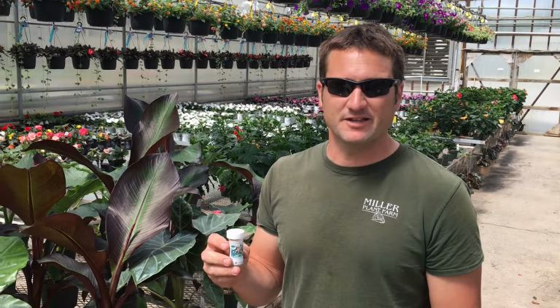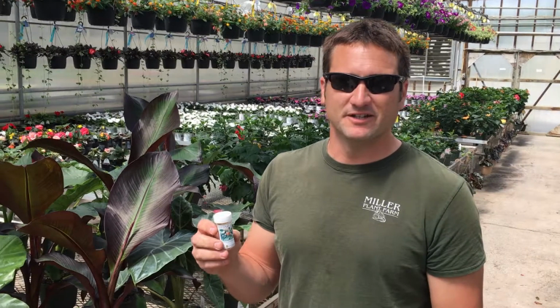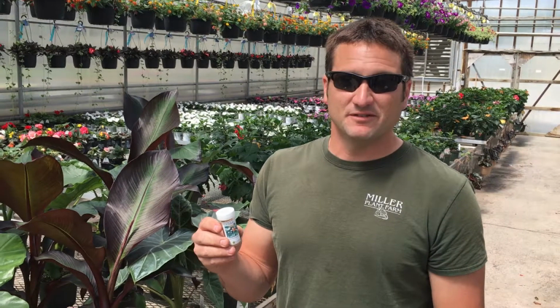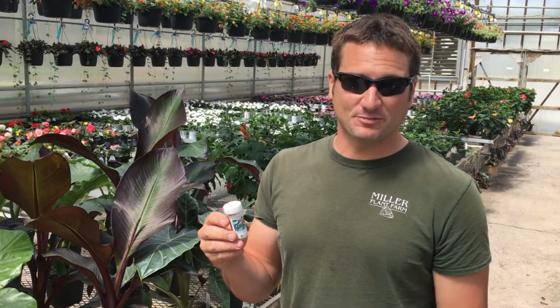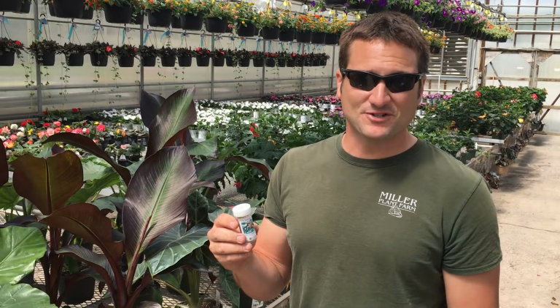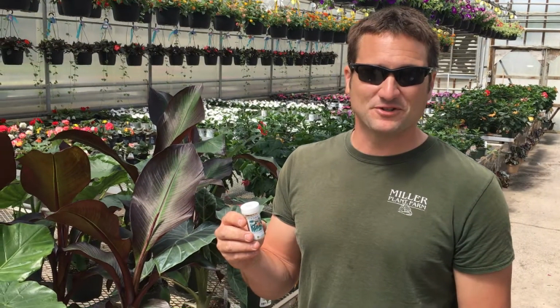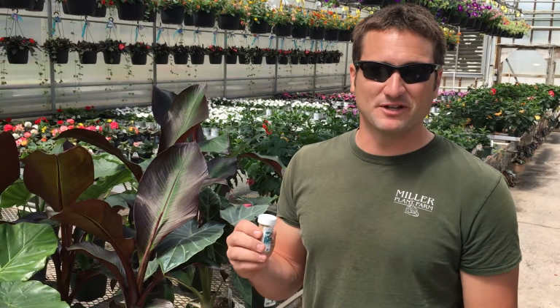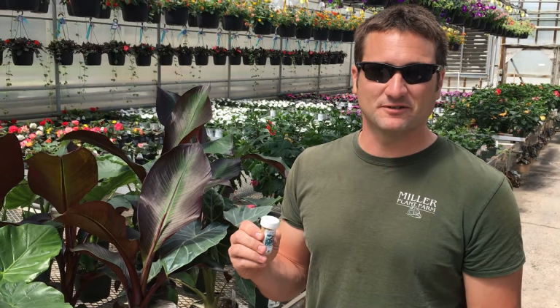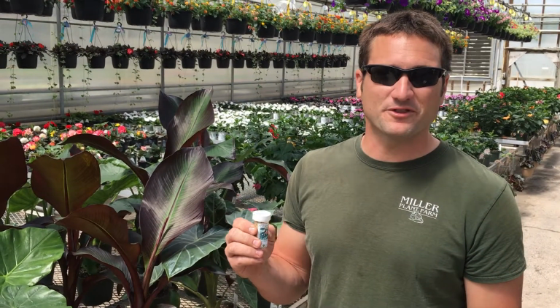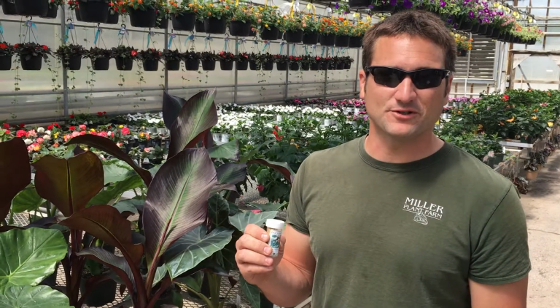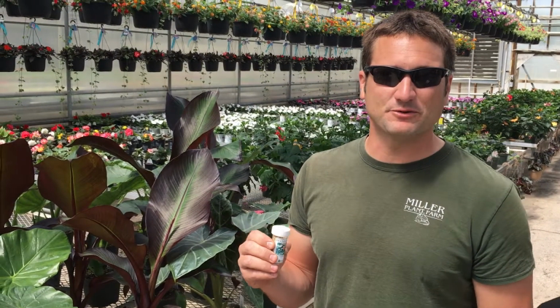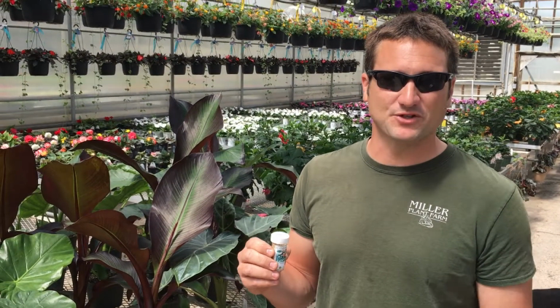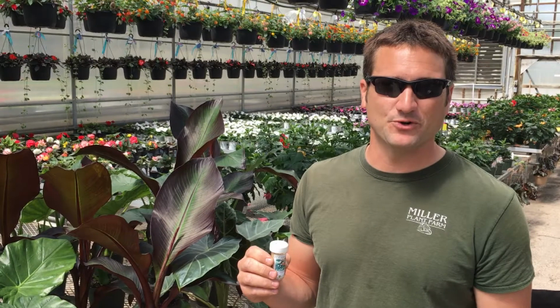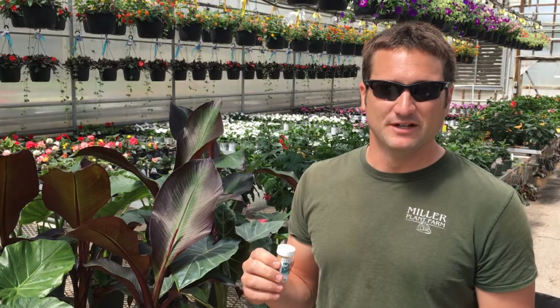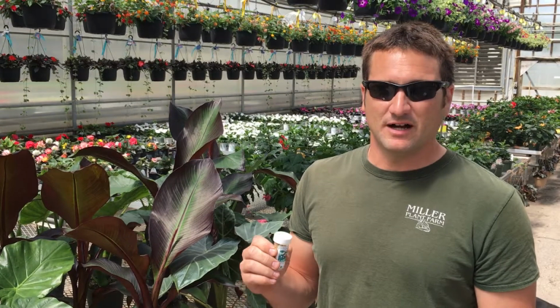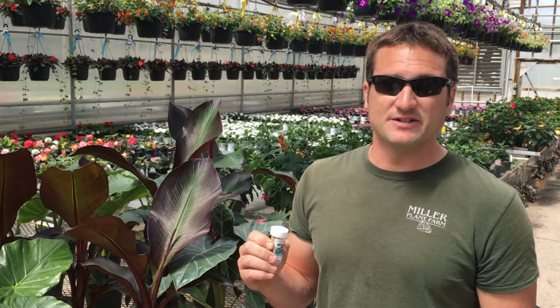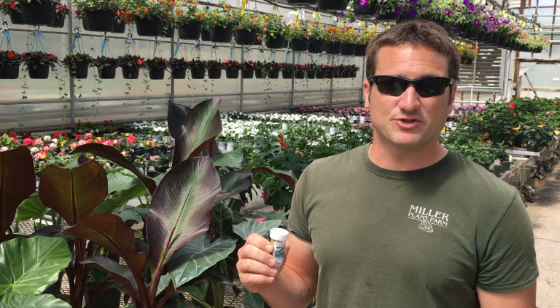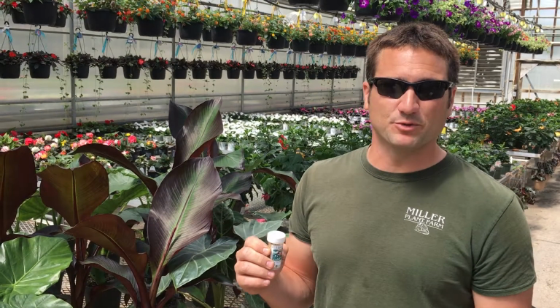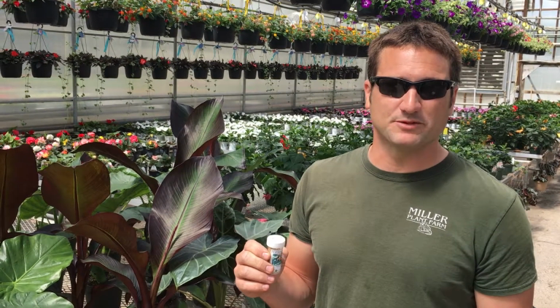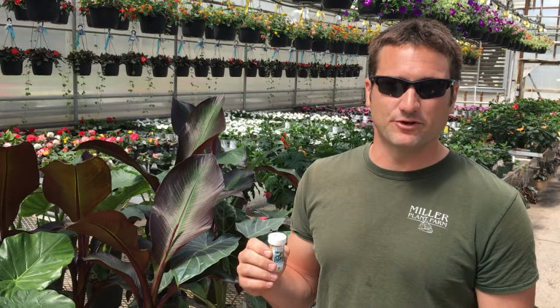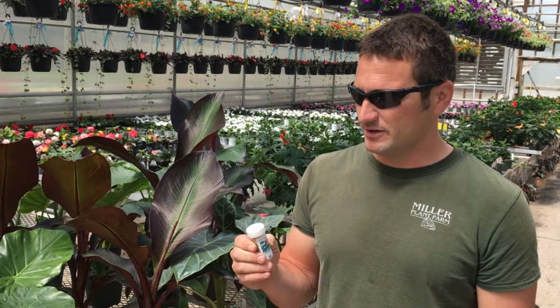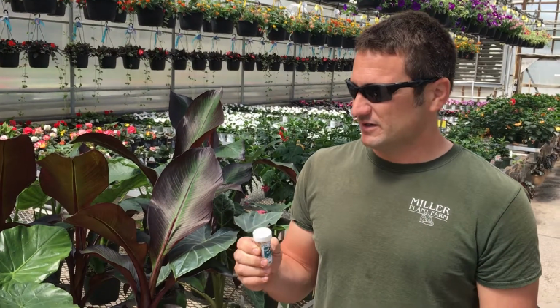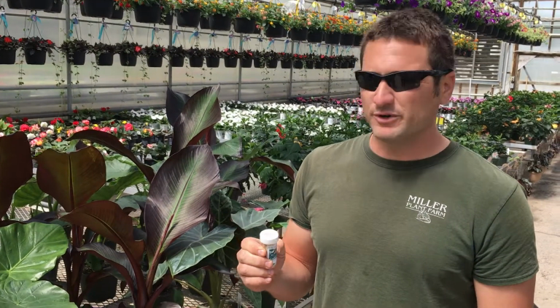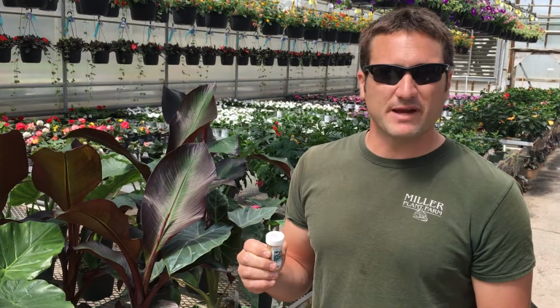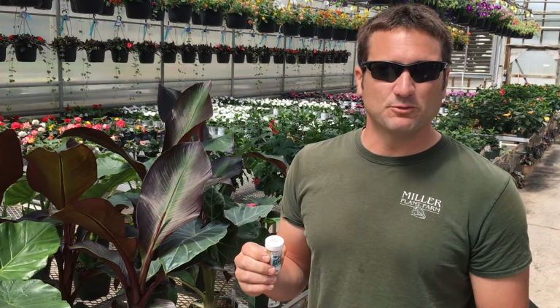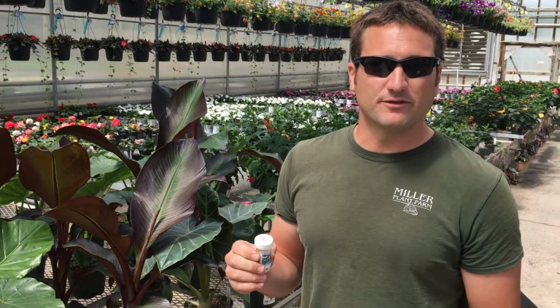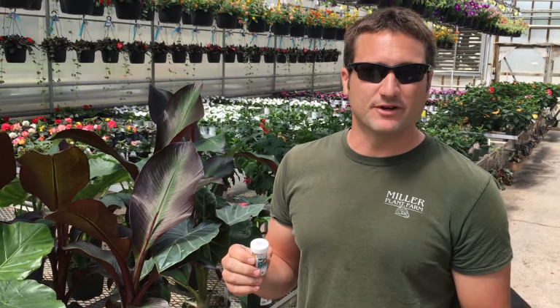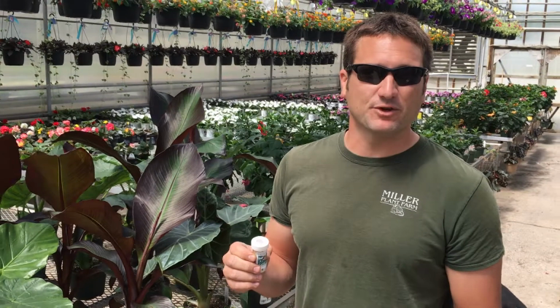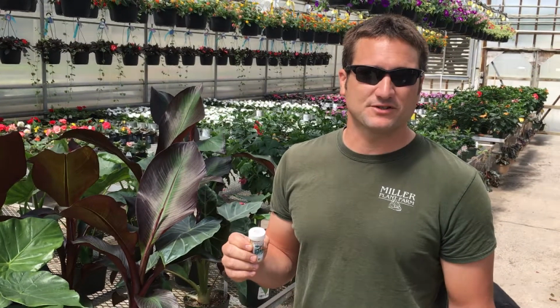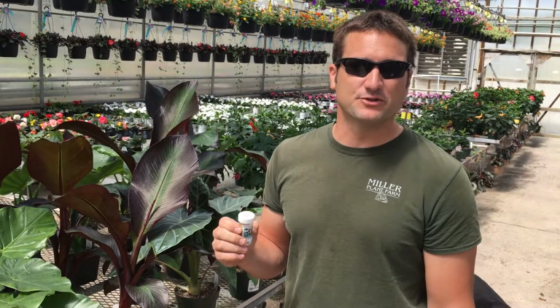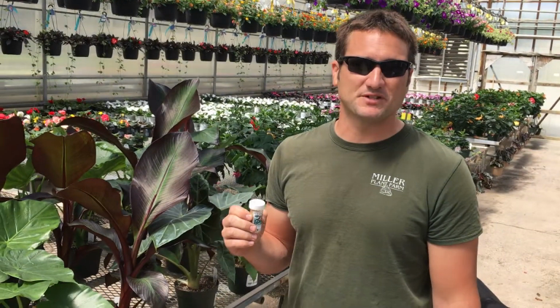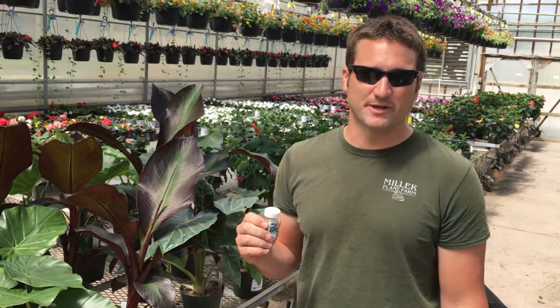Hi there. We took our production tour this spring. One of the things we talked about was pest control. In dealing with tropical plants which we grow, we always are battling one very difficult pest called the two-spot spider mite.